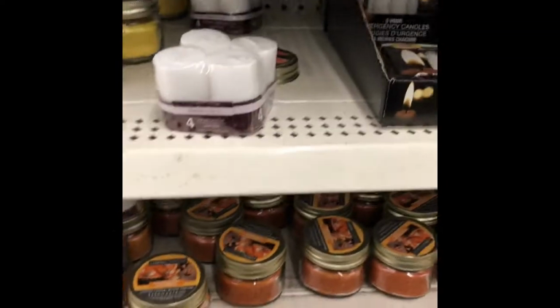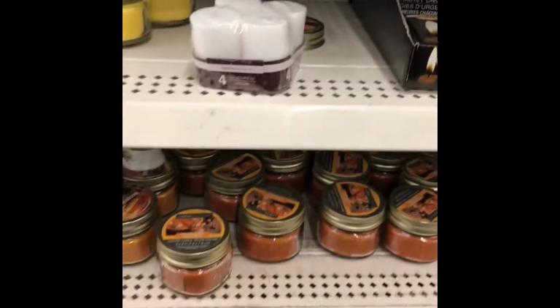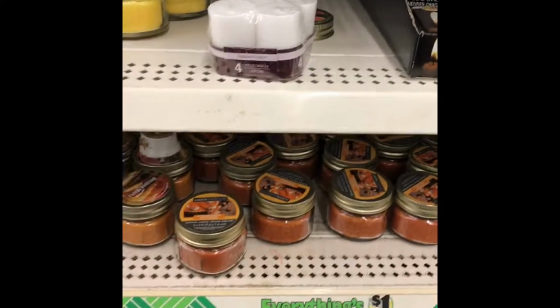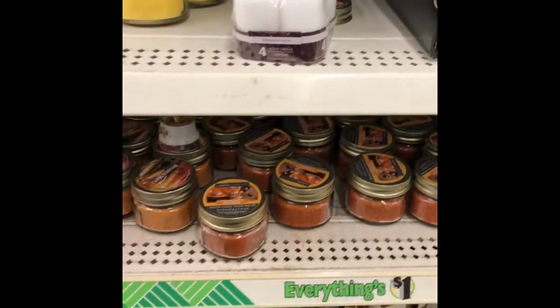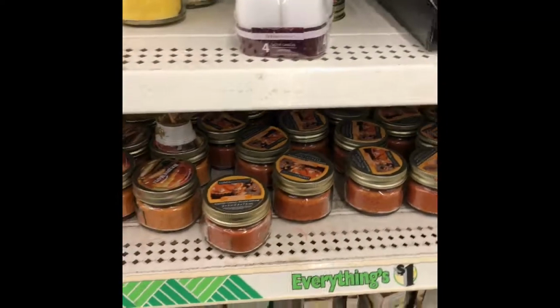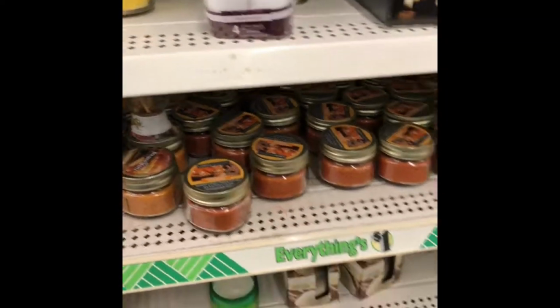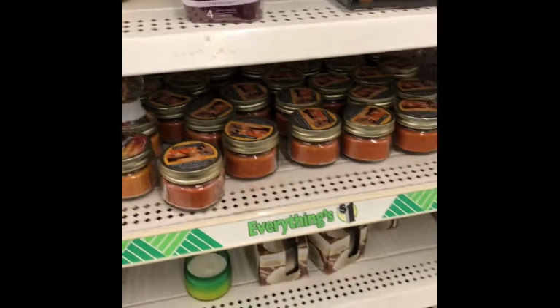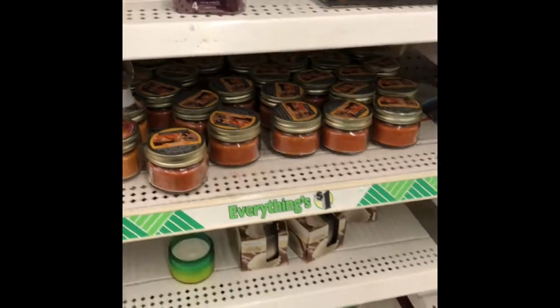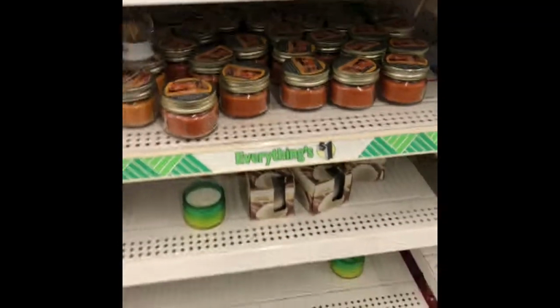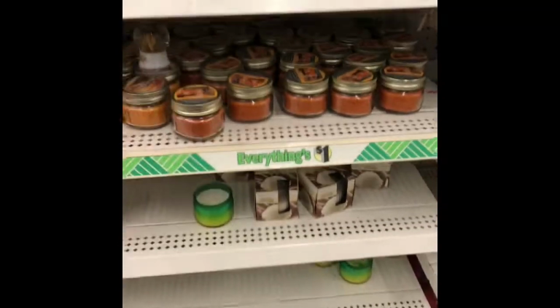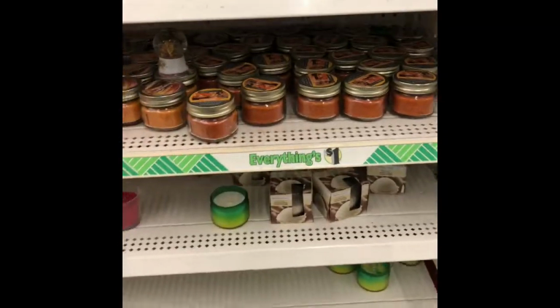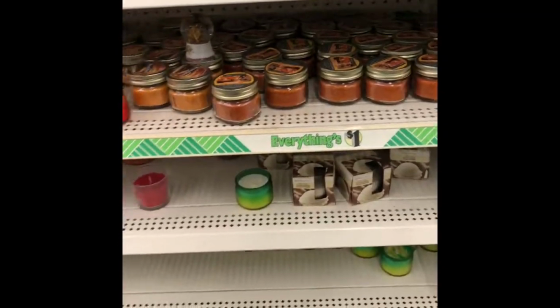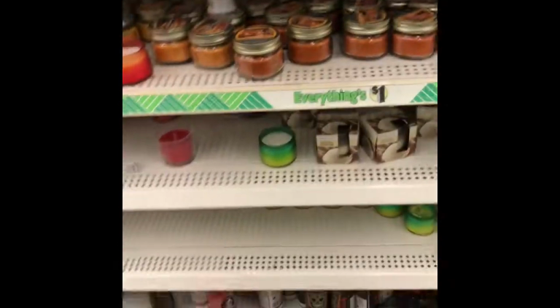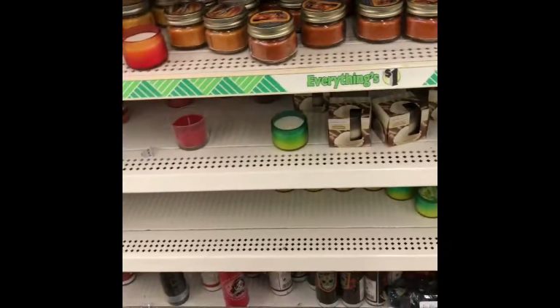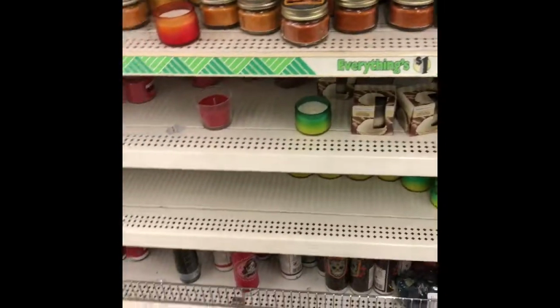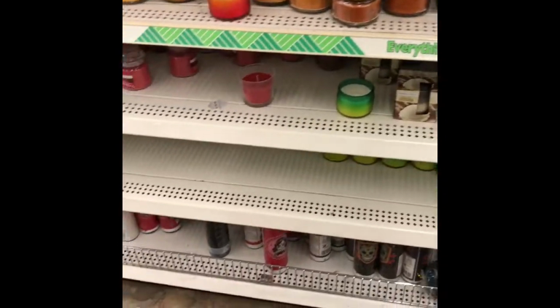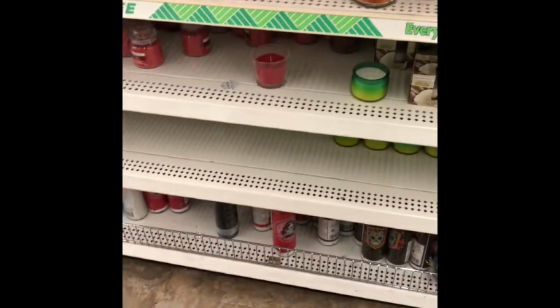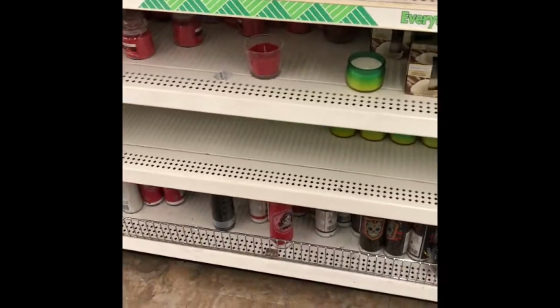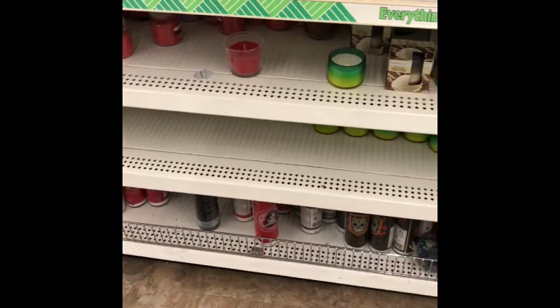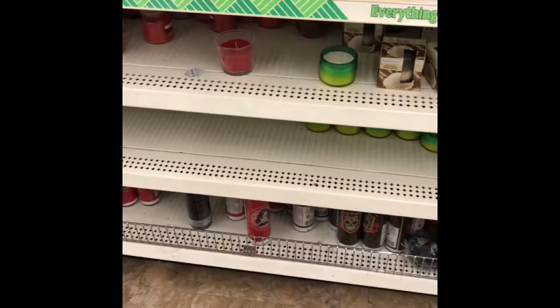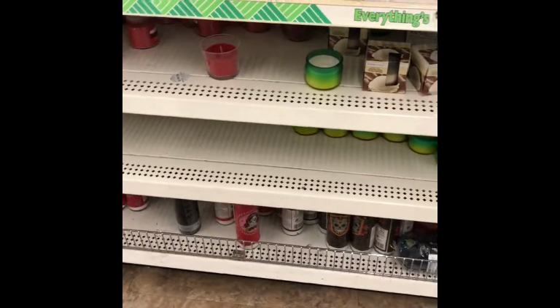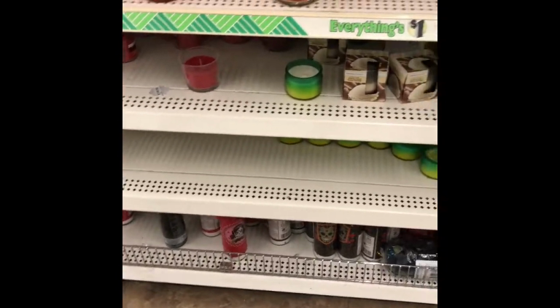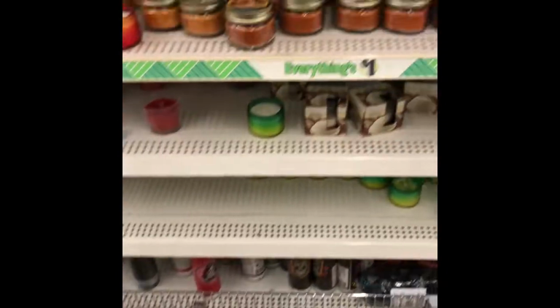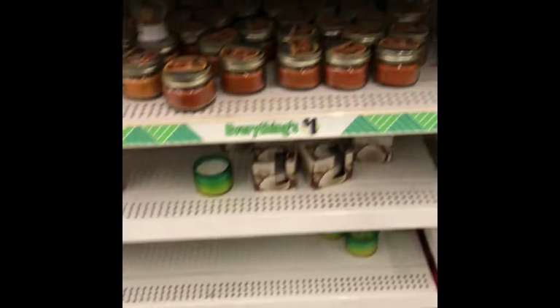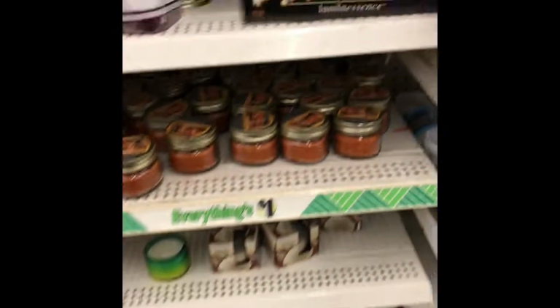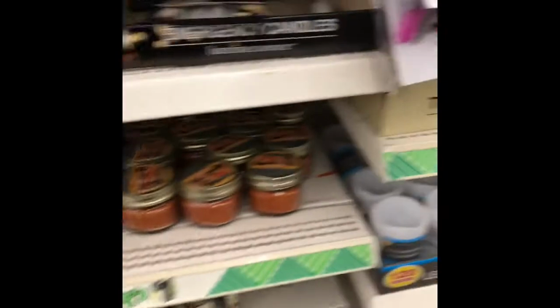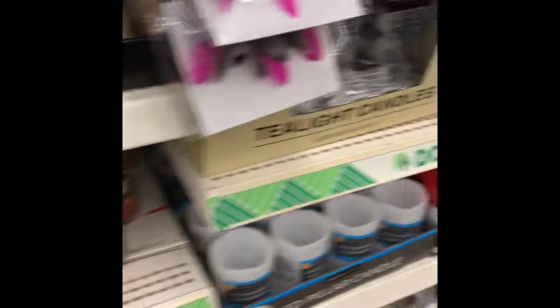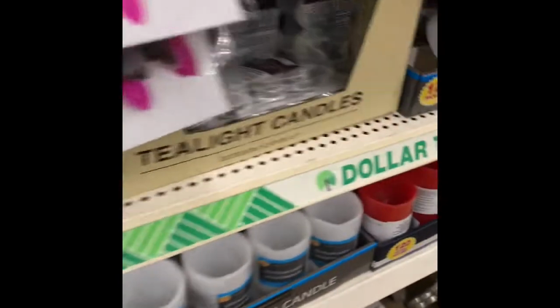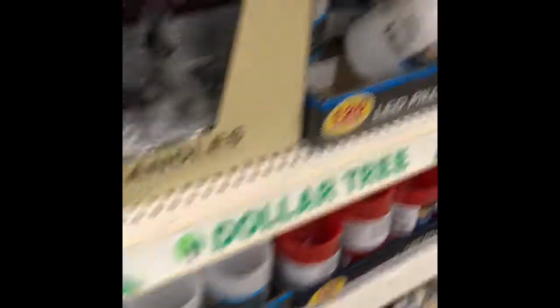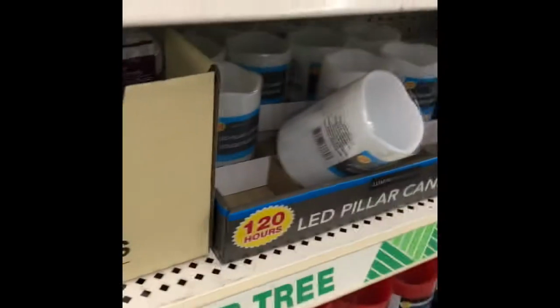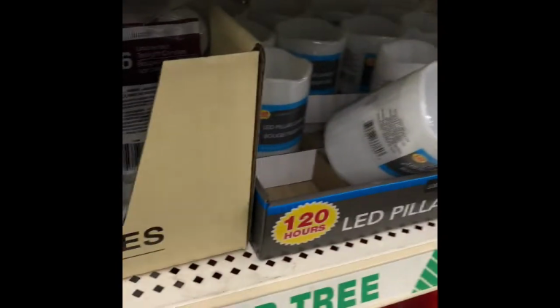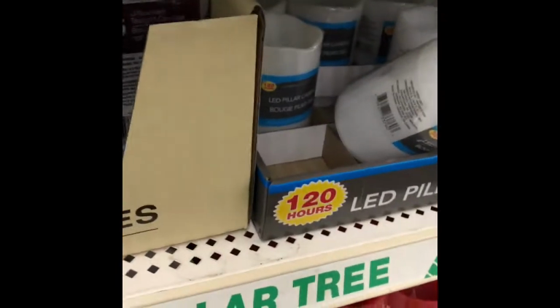So I don't know what else — let's see. They have some — you know, they have a lot of cute stuff. Oh, I said I need a picture frame!